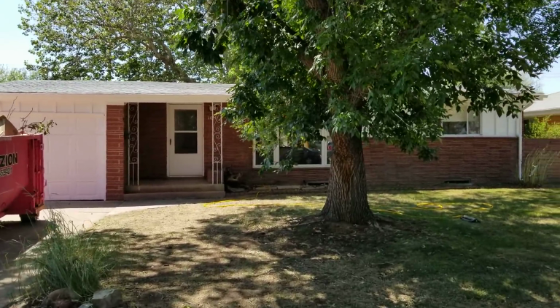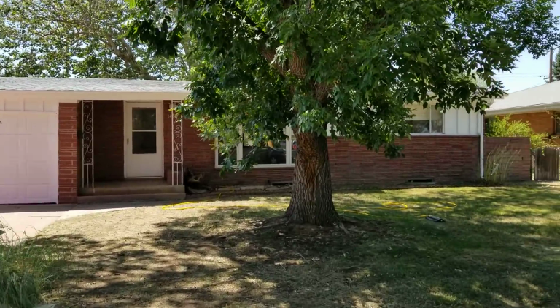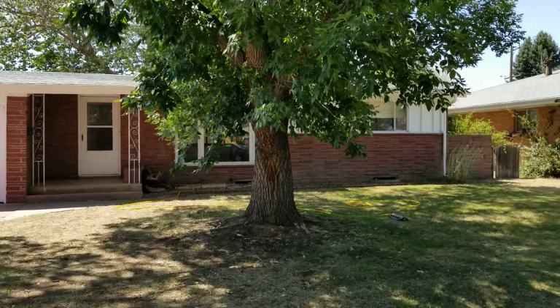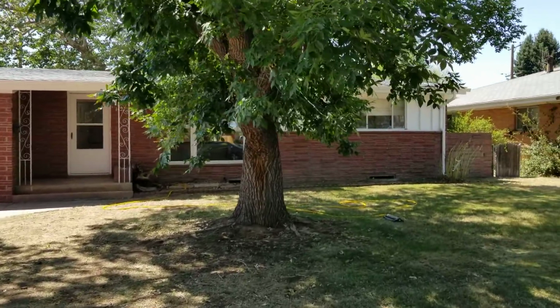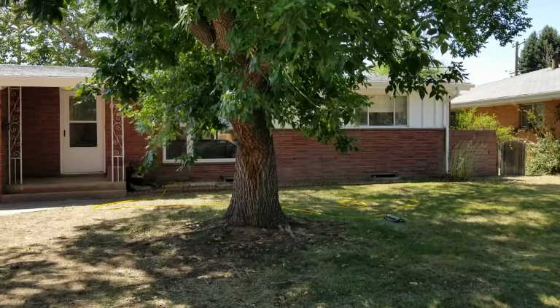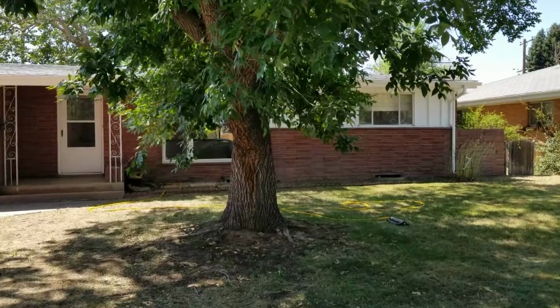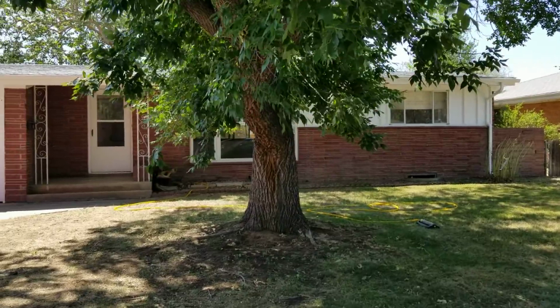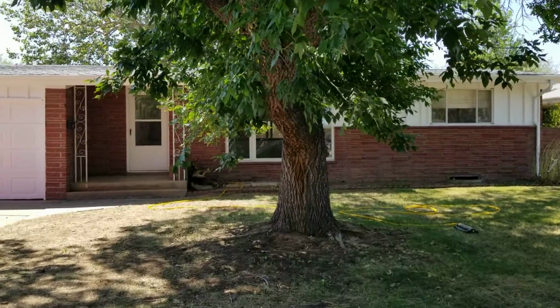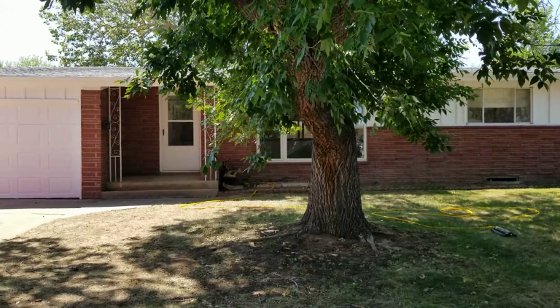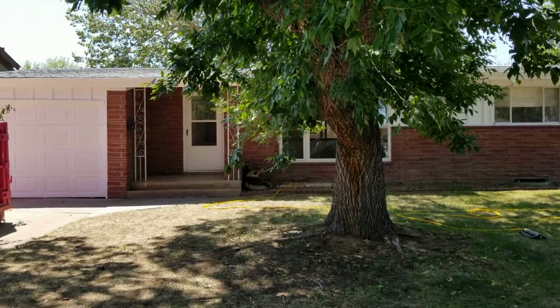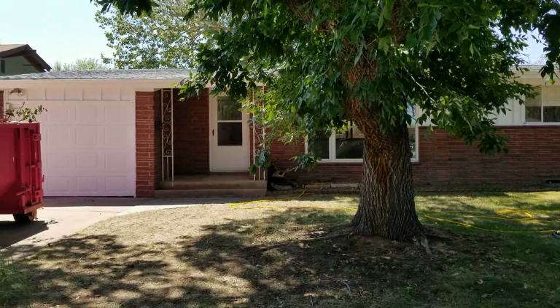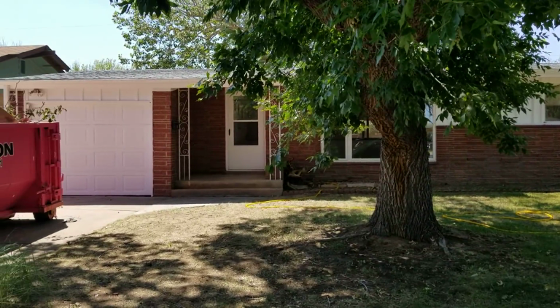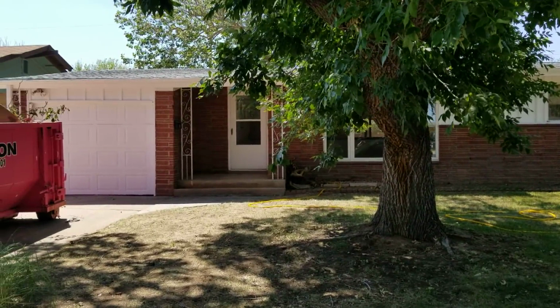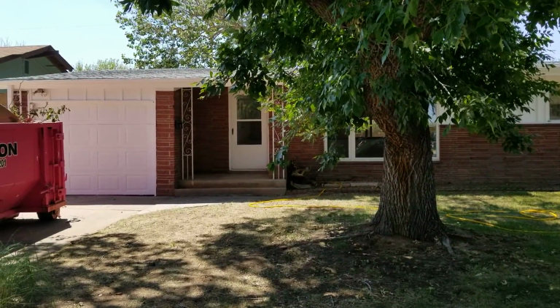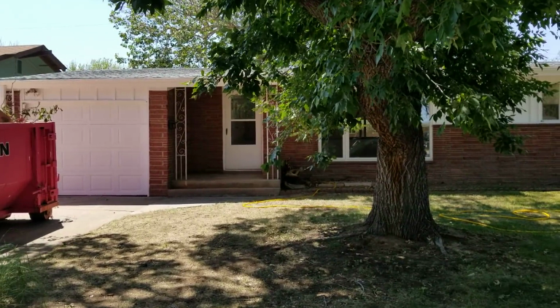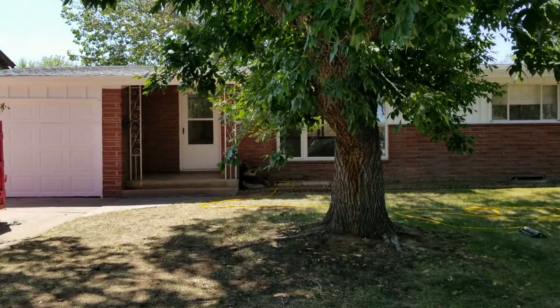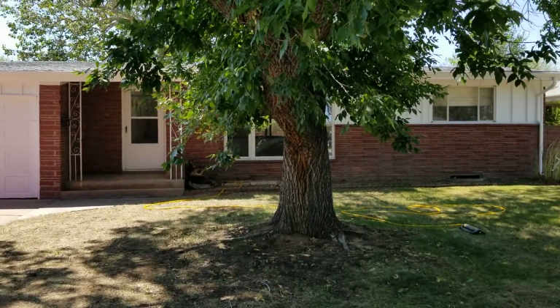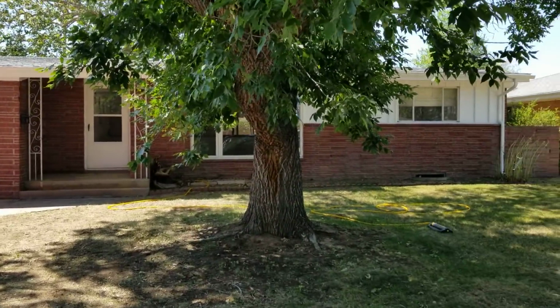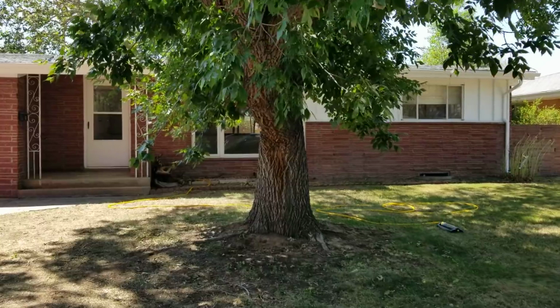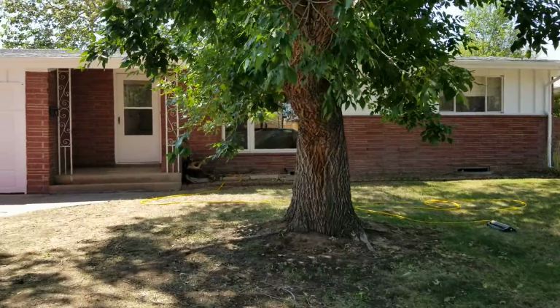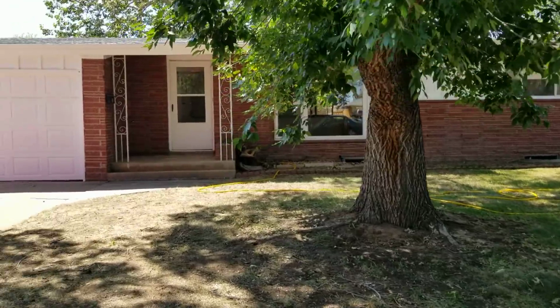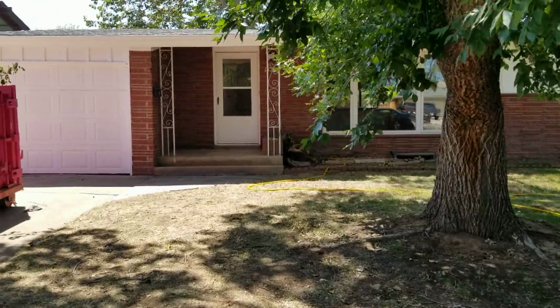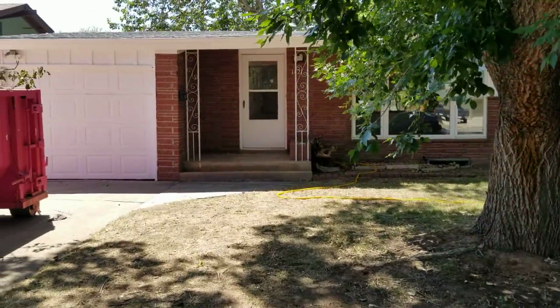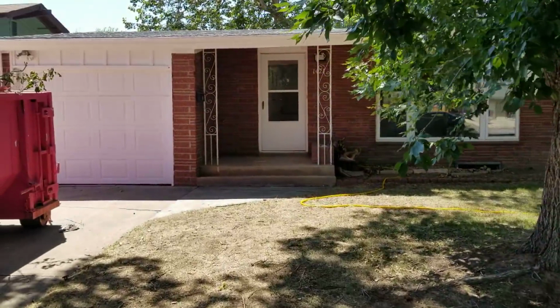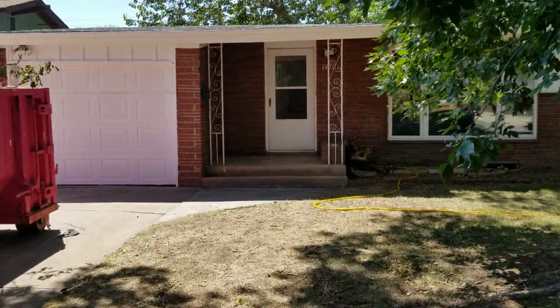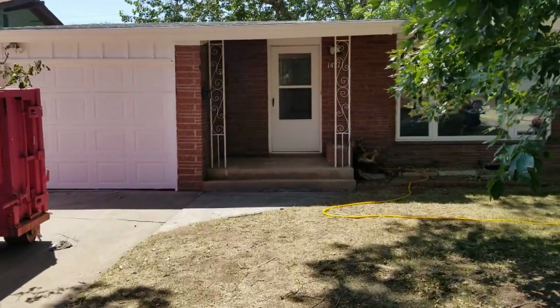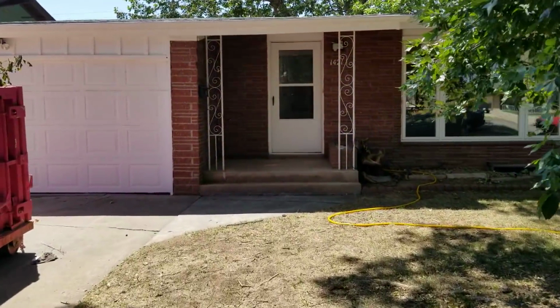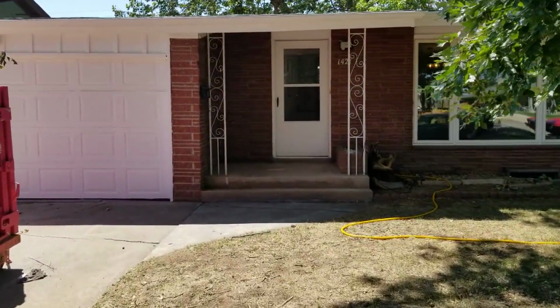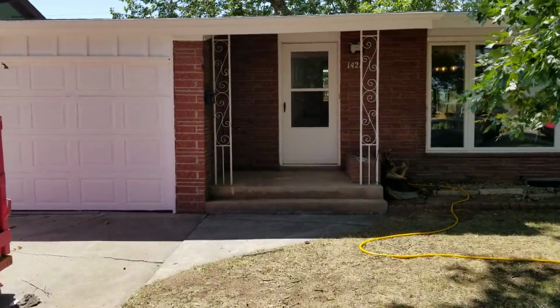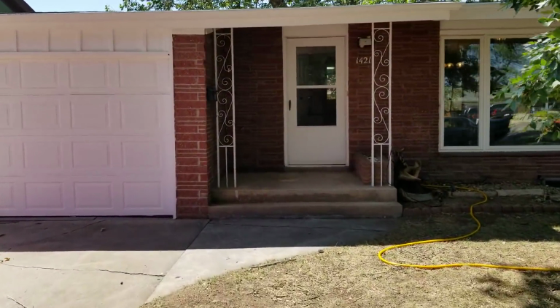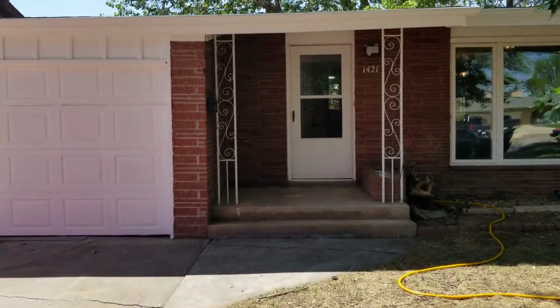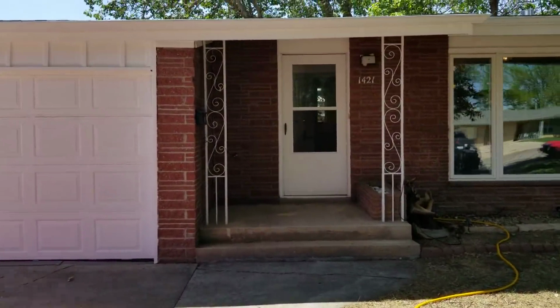Make sure you check out investformore.com for more information on my flips, rentals, and all of that. I bought this house for $192,000 from a wholesaler — probably a couple months ago now.